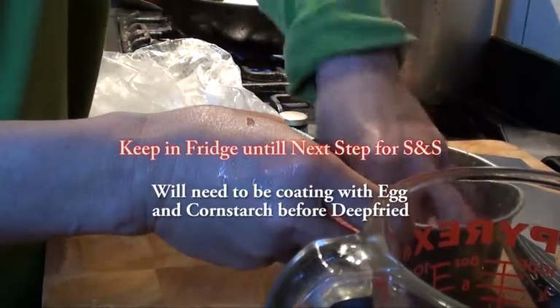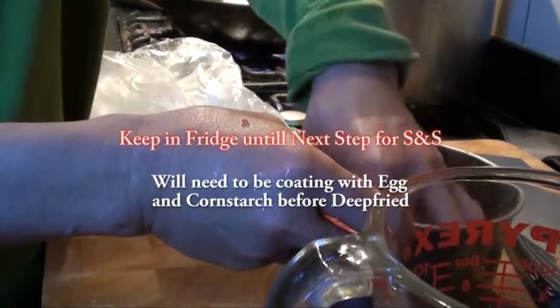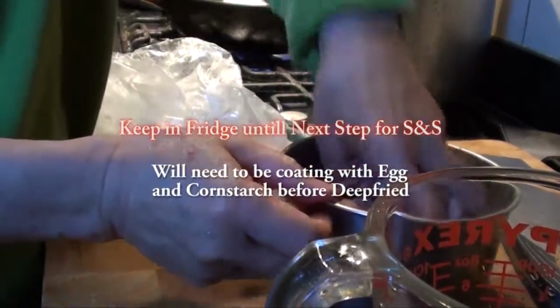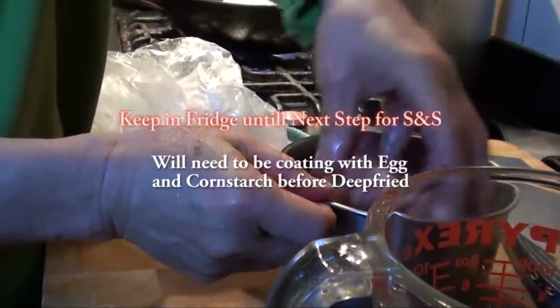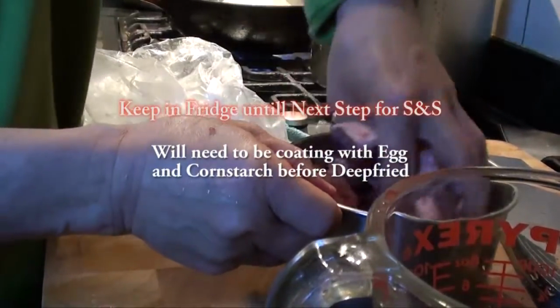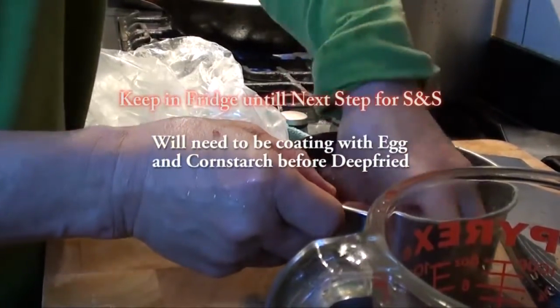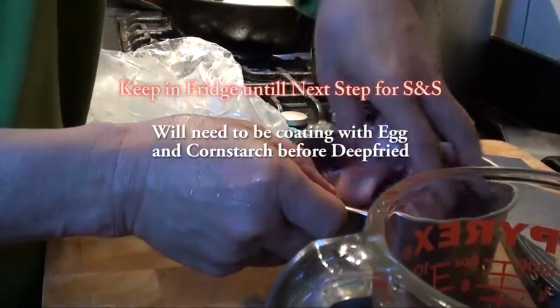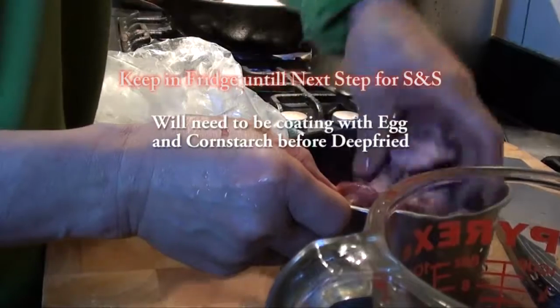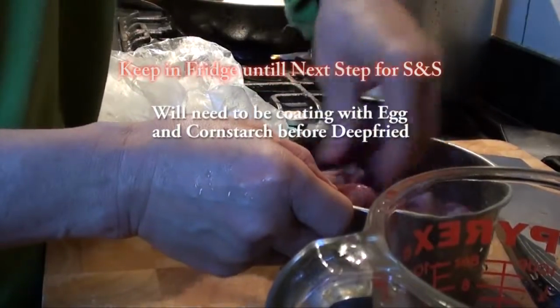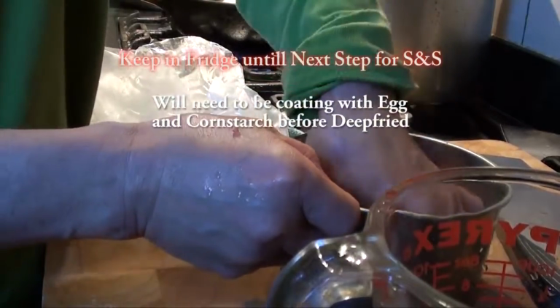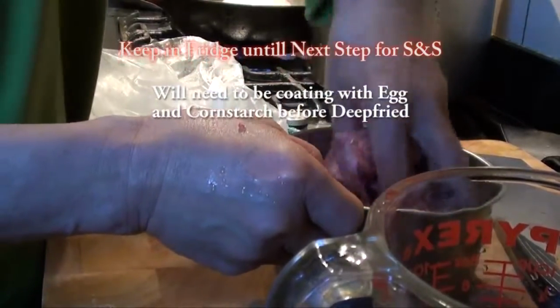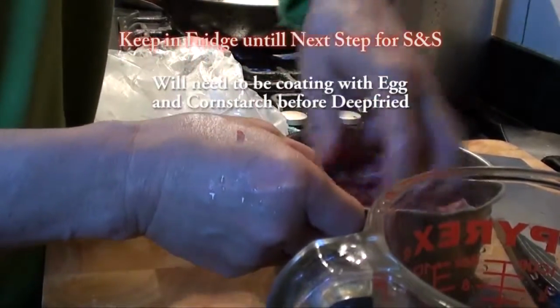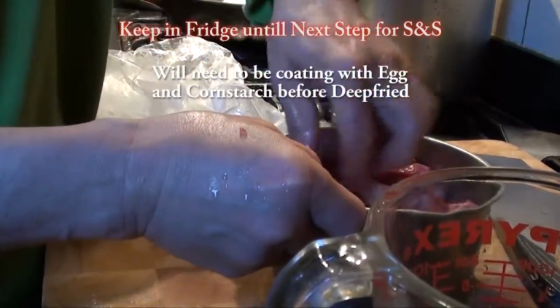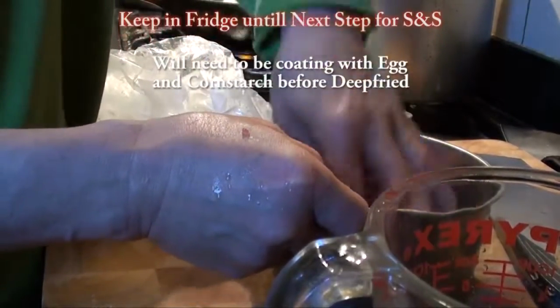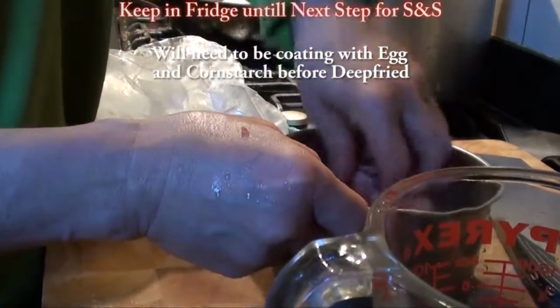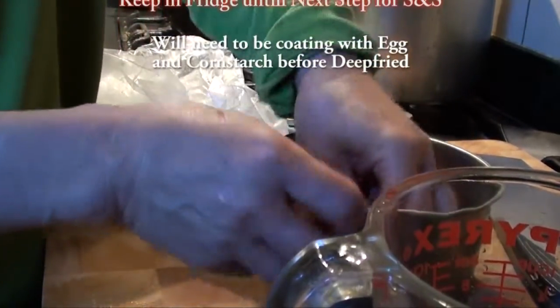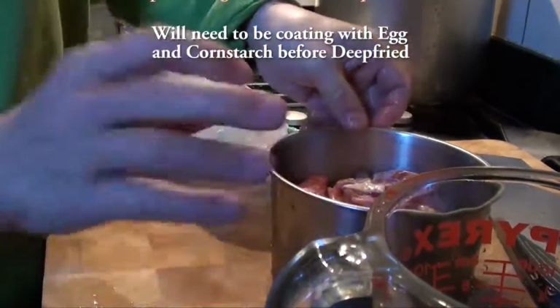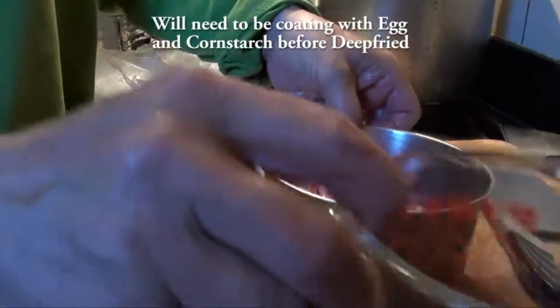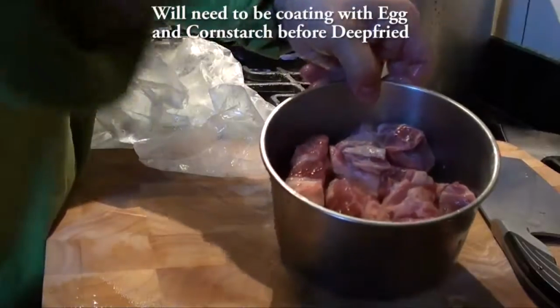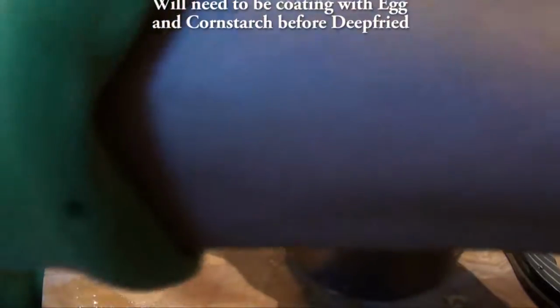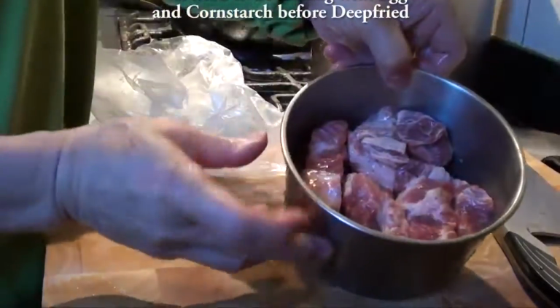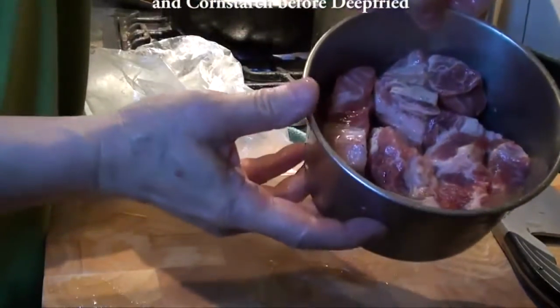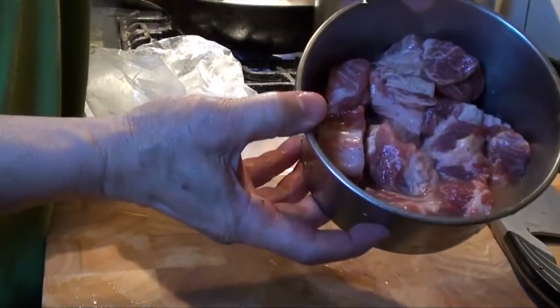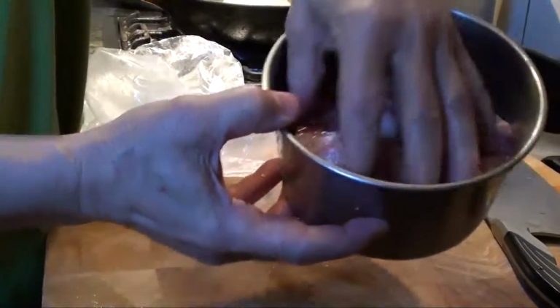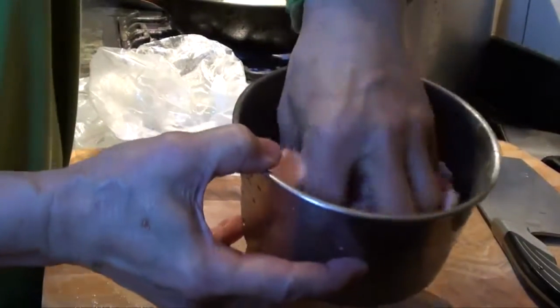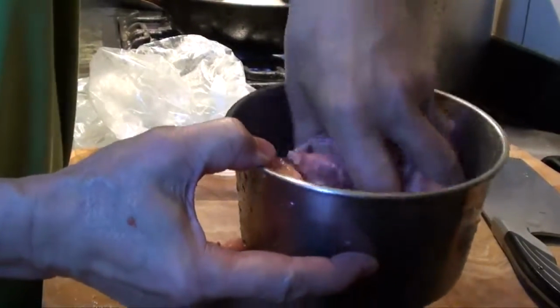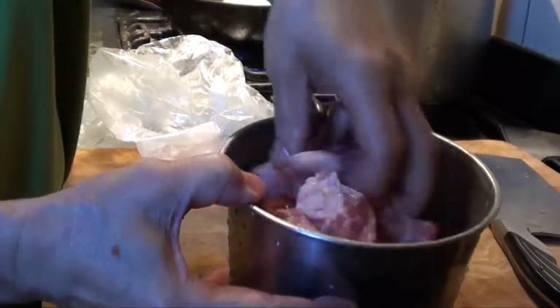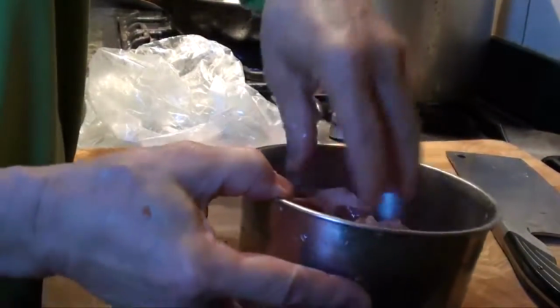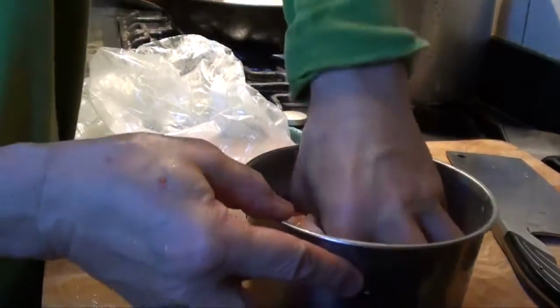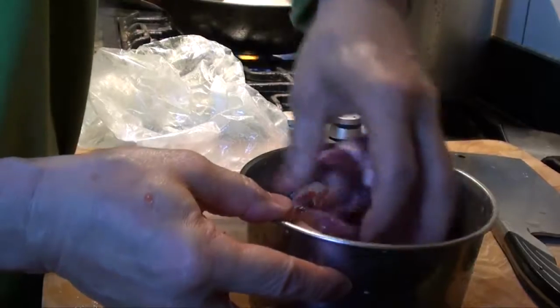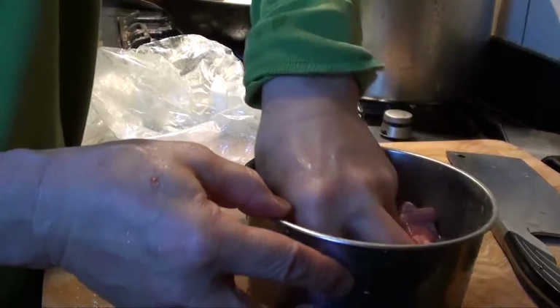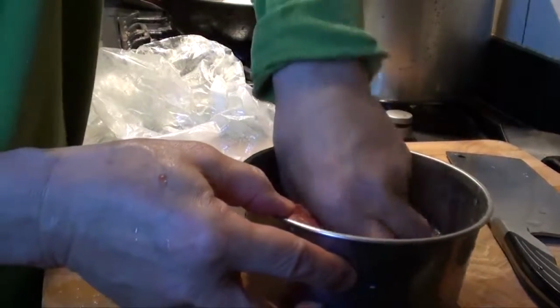So let it sit. Just keep it slightly soft until it's cooked.